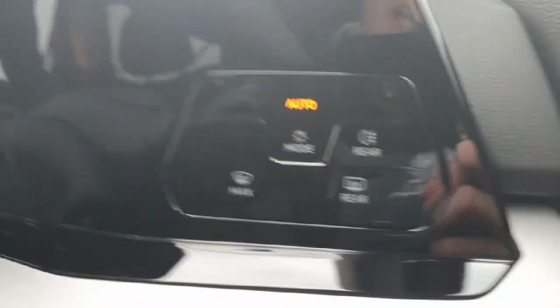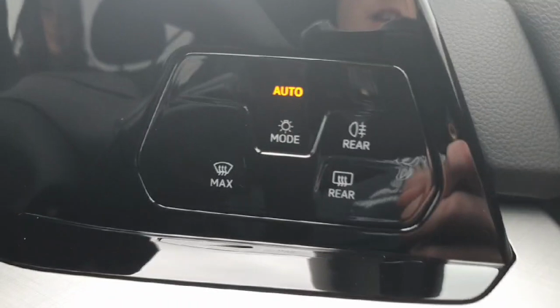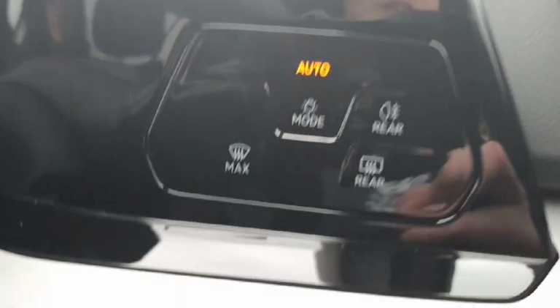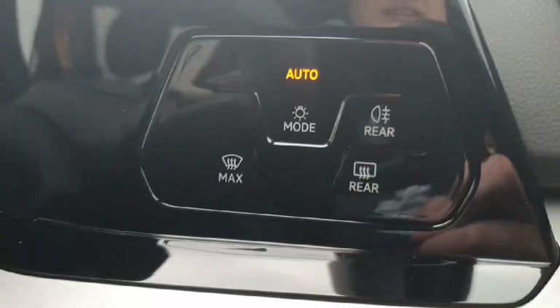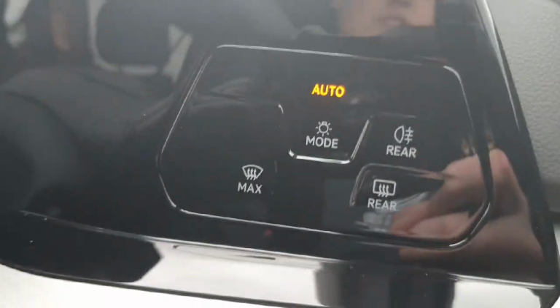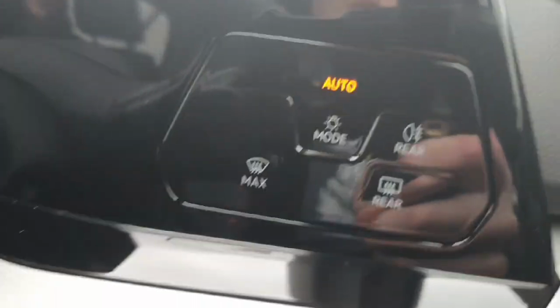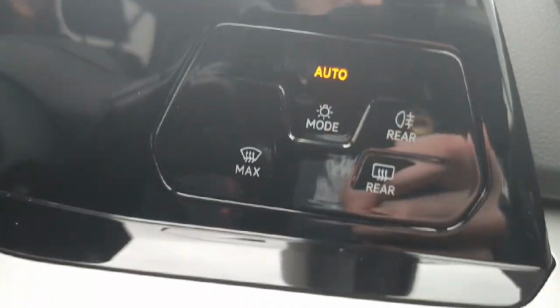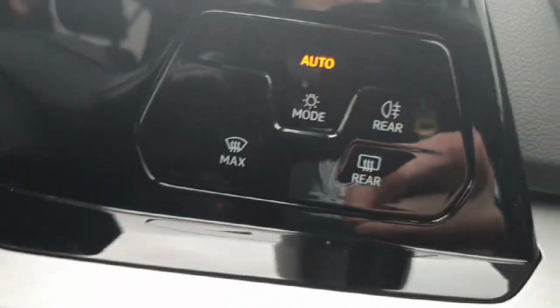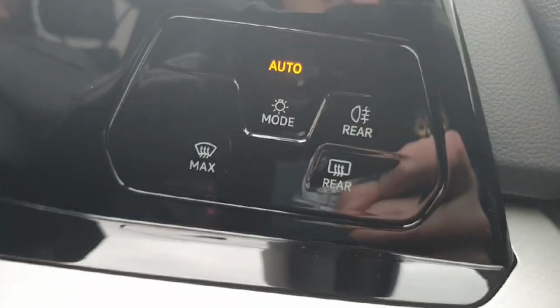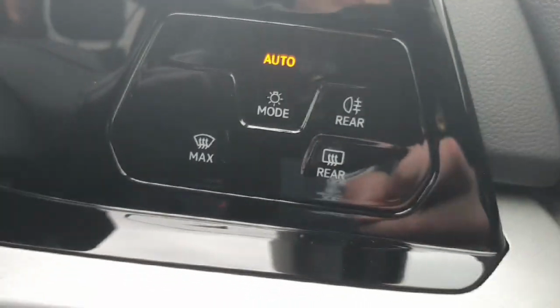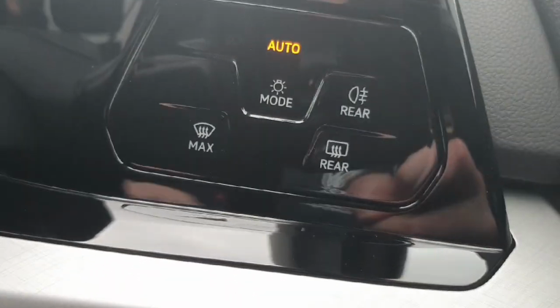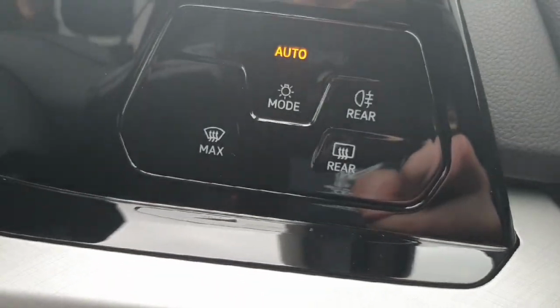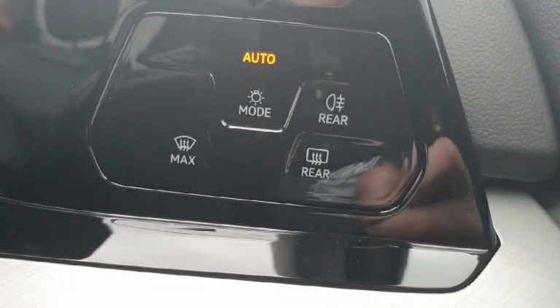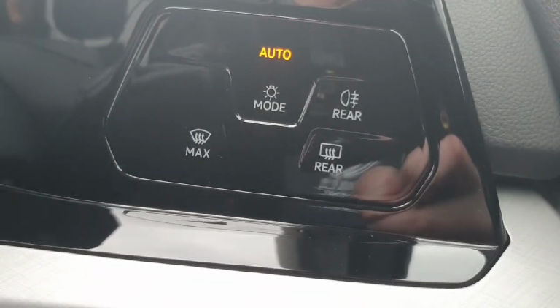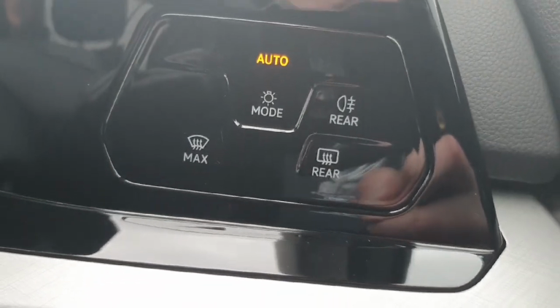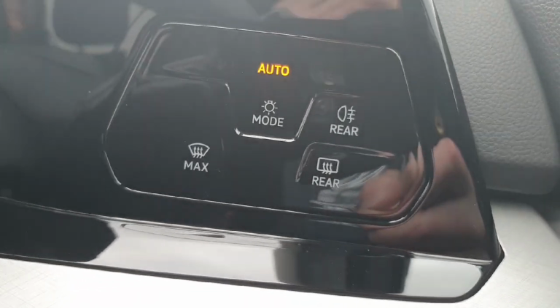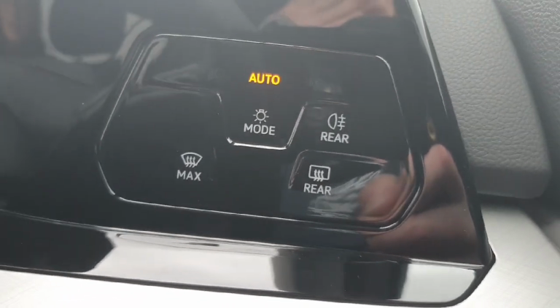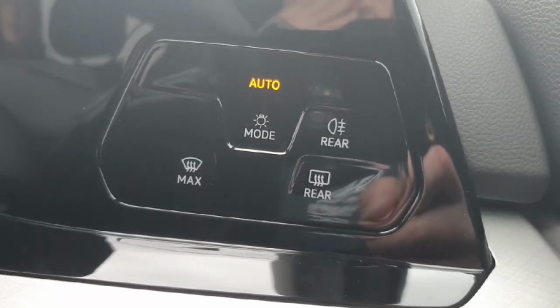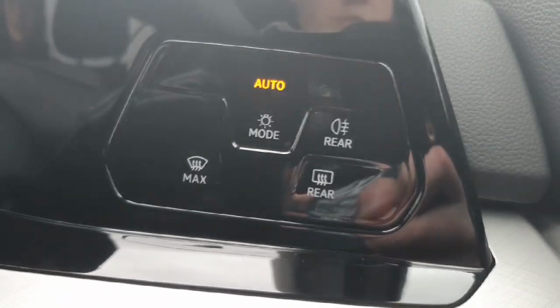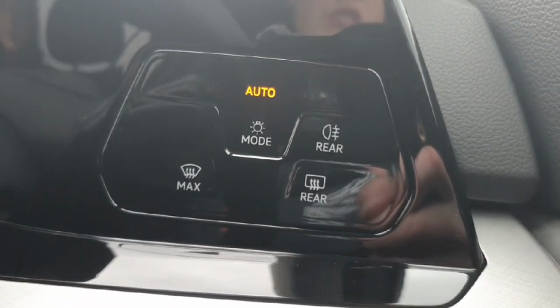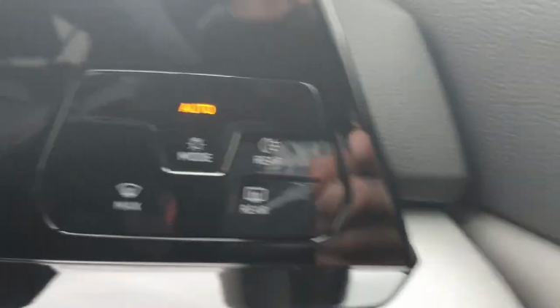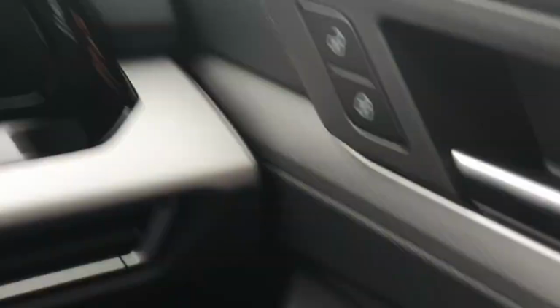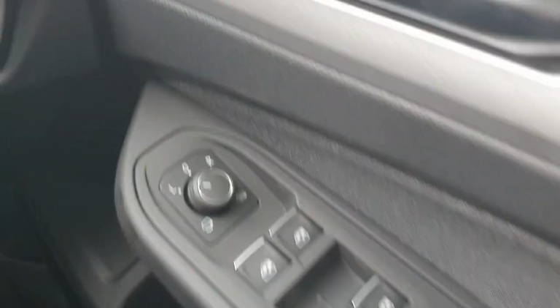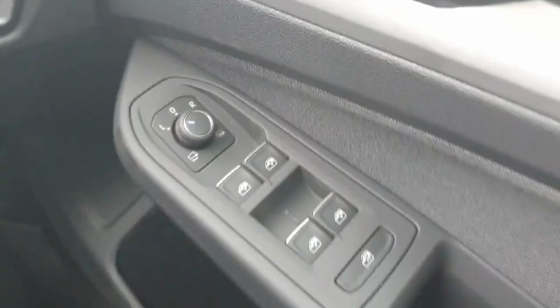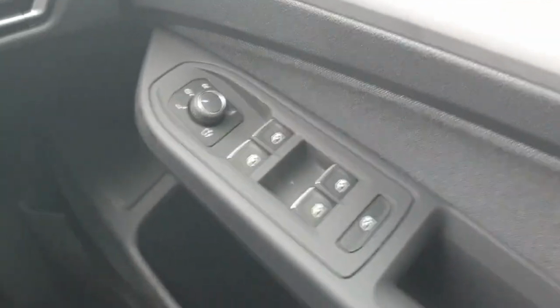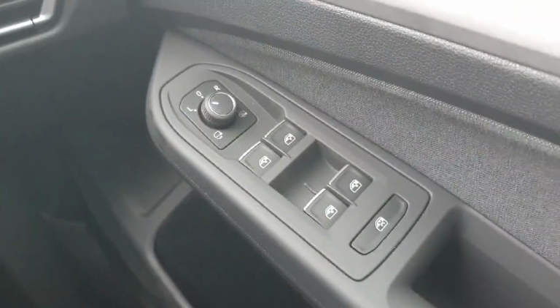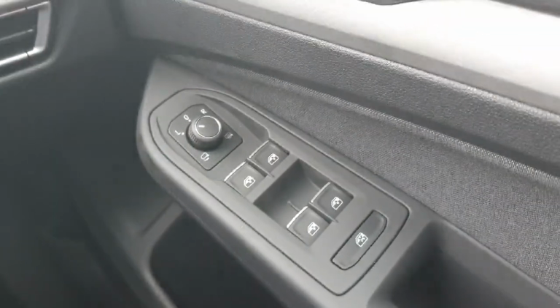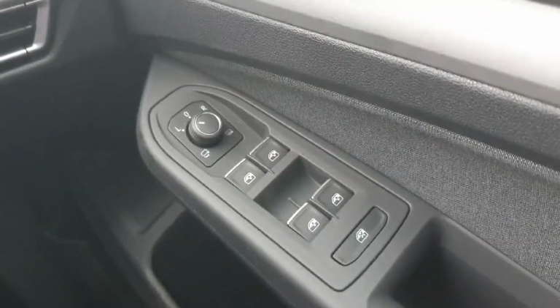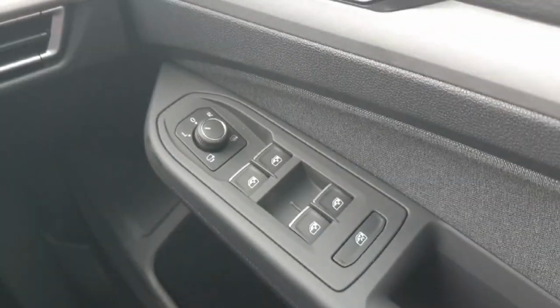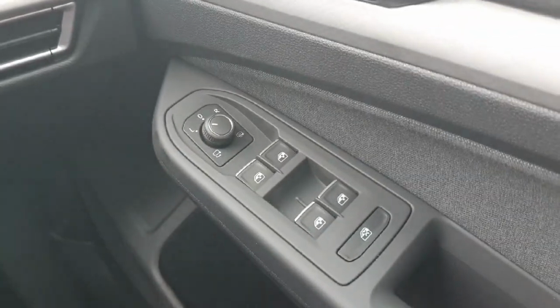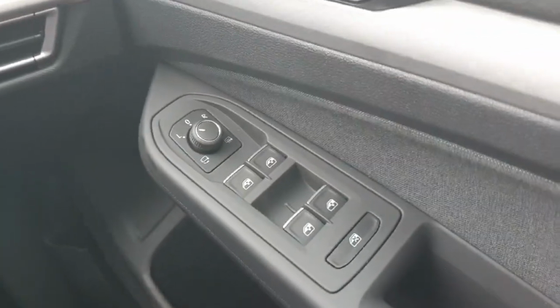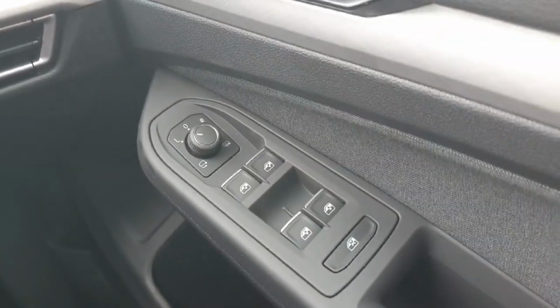Here we have our light settings — currently it's on automatic, which means at daytime the lights will turn off and at night time they will turn on. And here we have all of our controls for the electric mirrors and windows.